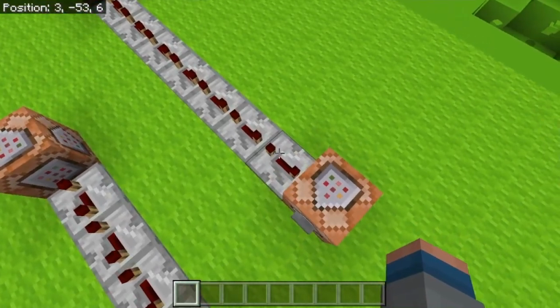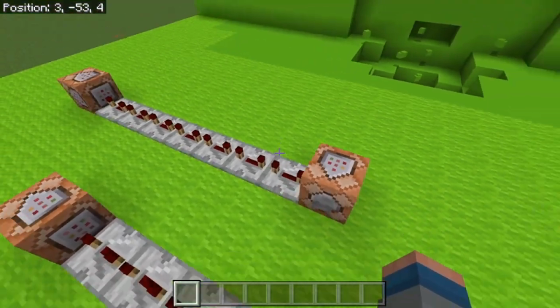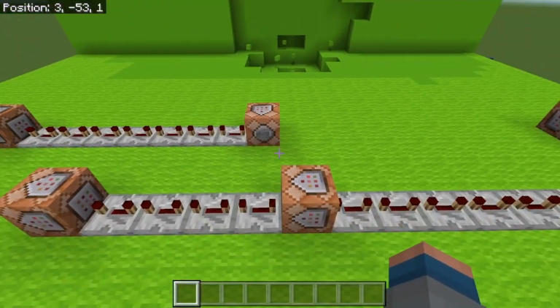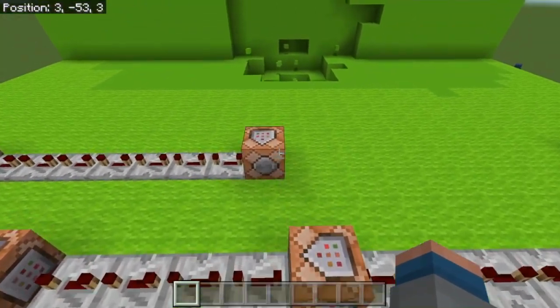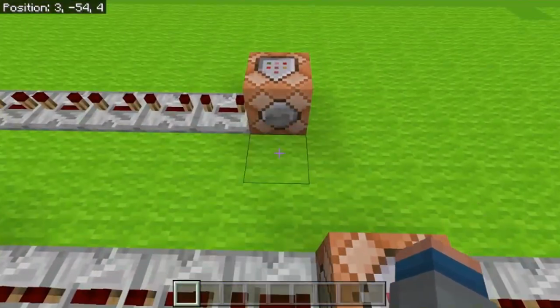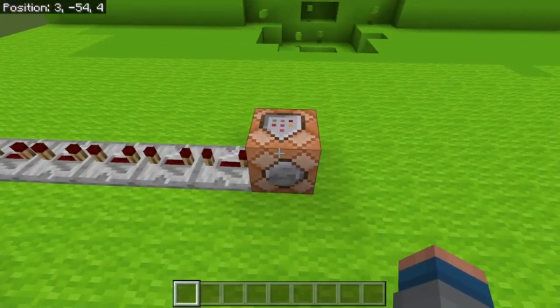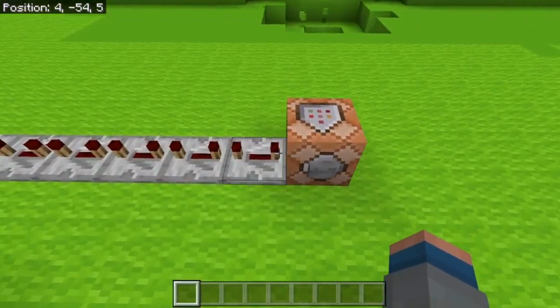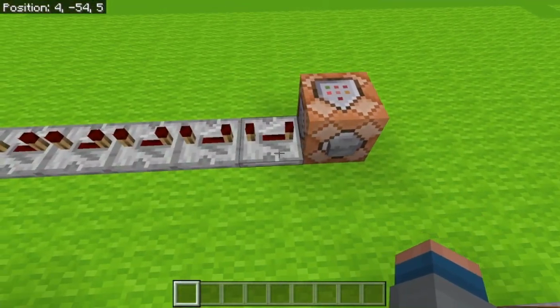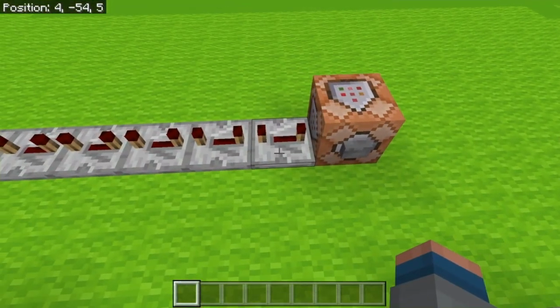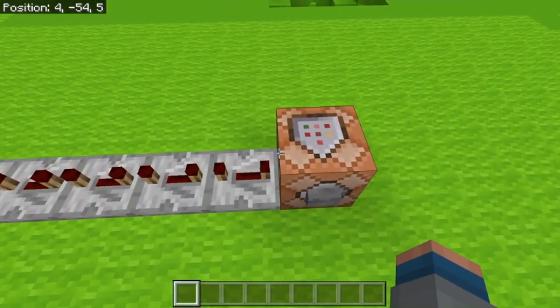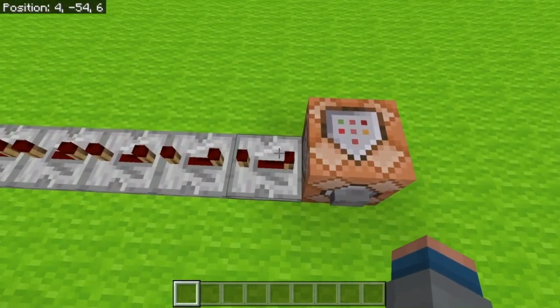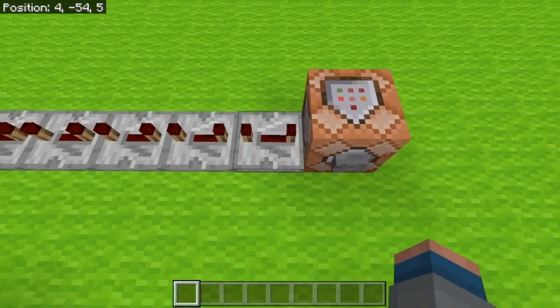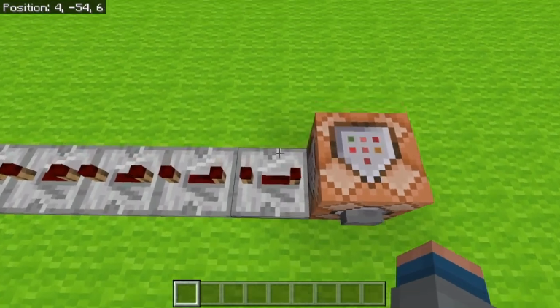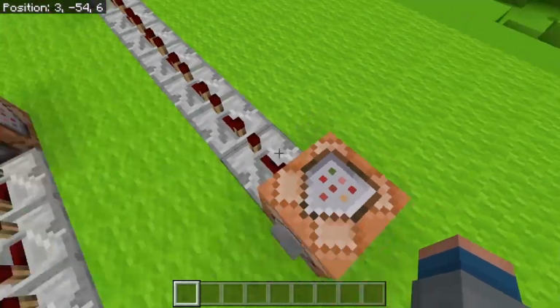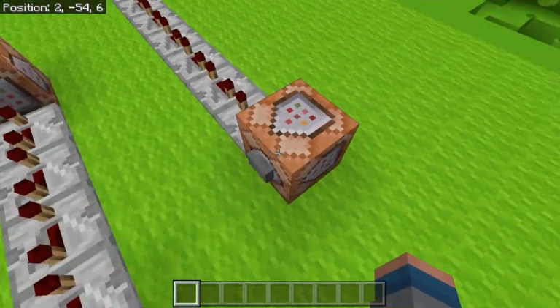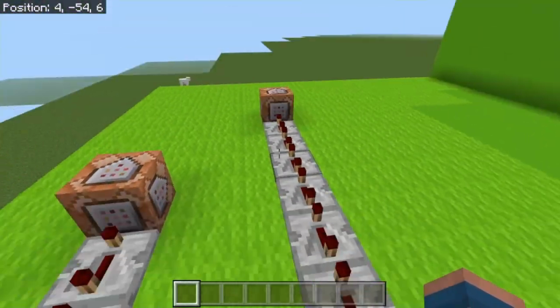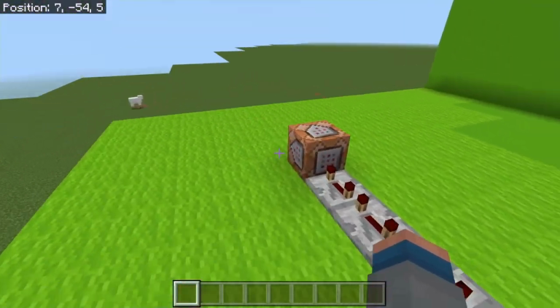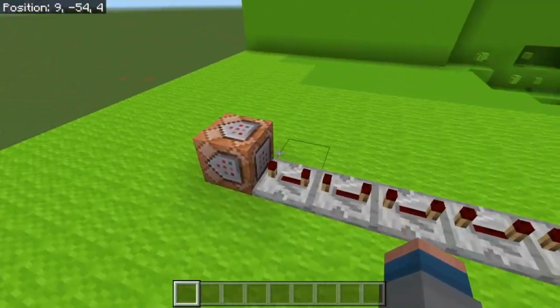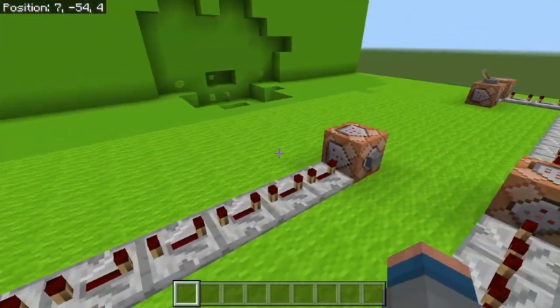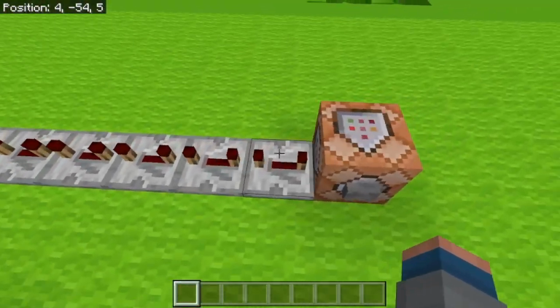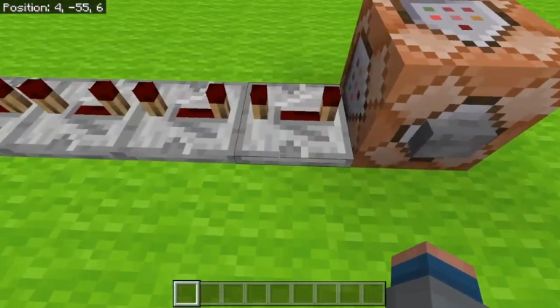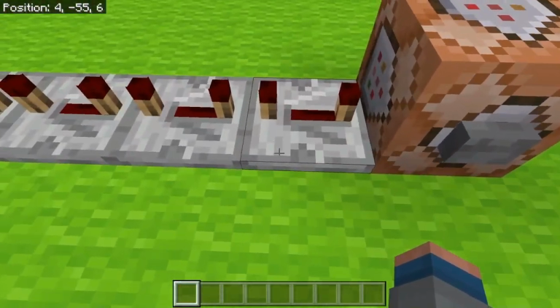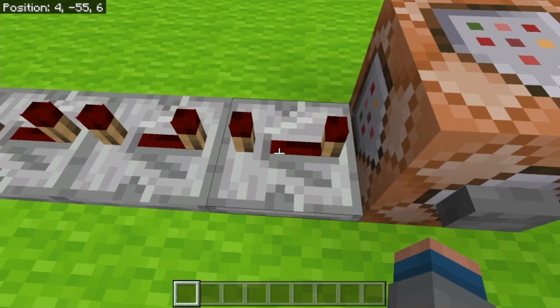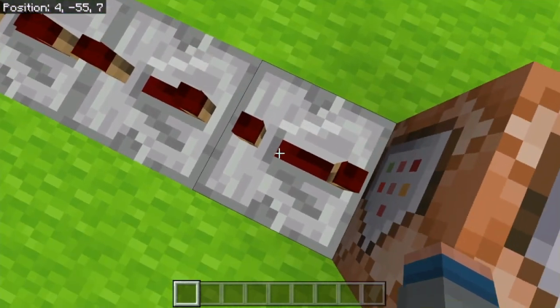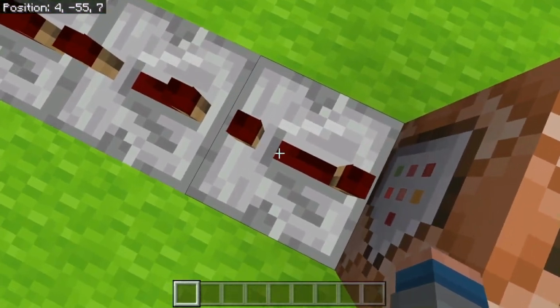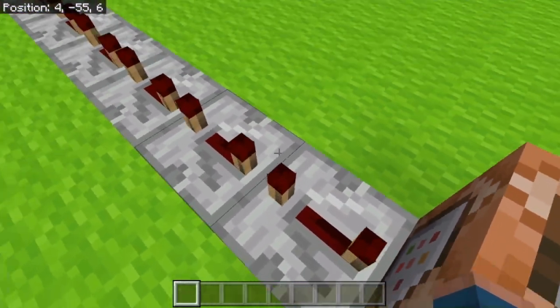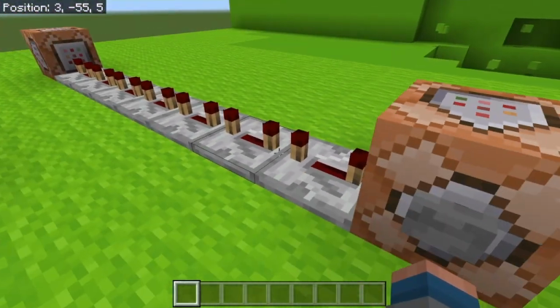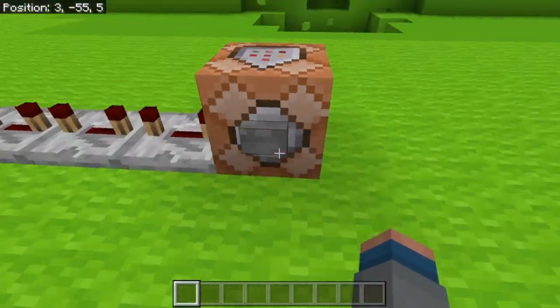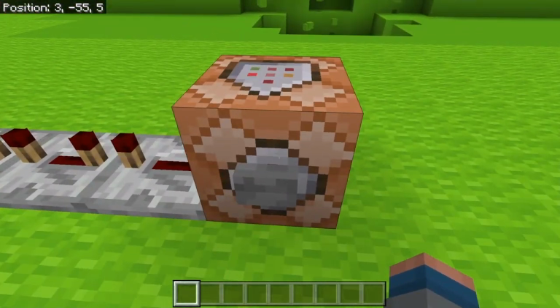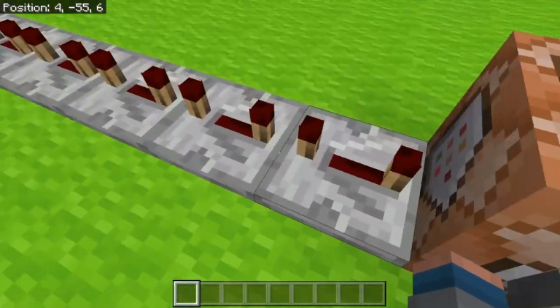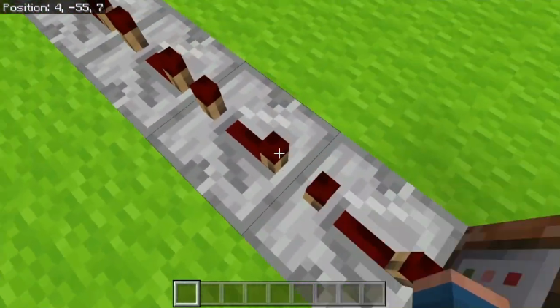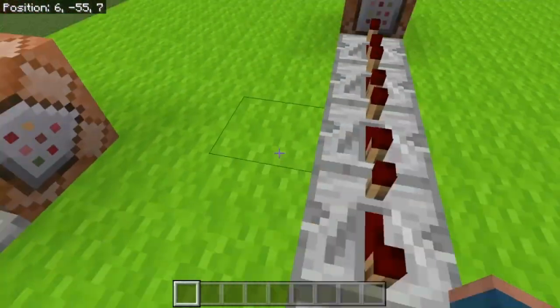What you want to do is grab two command blocks. Just my command block because it didn't create a mode. And then you want to grab repeaters, because once you click the button it'll go along.